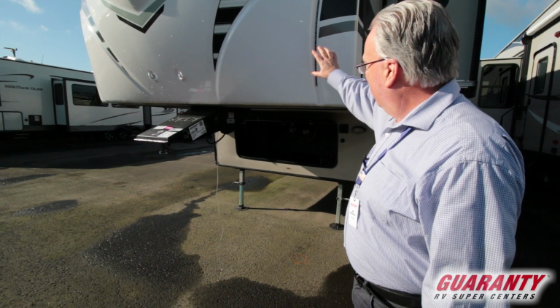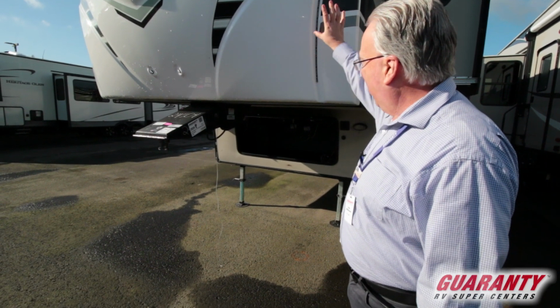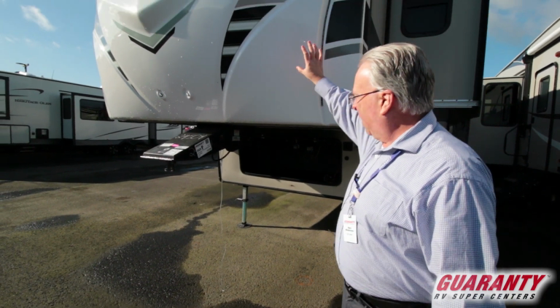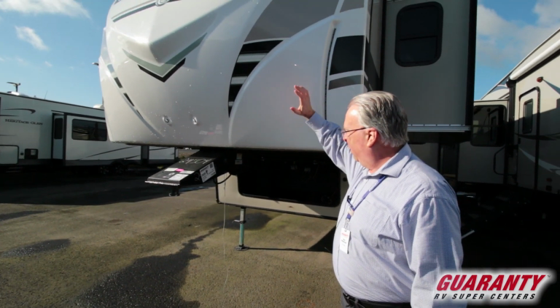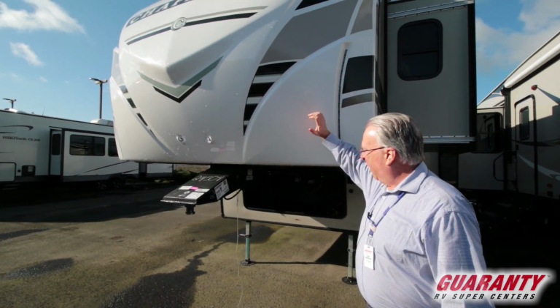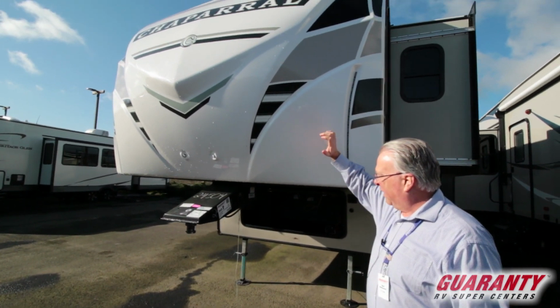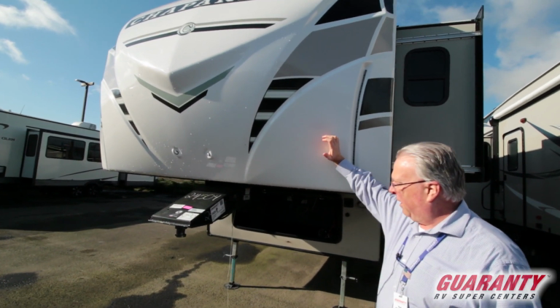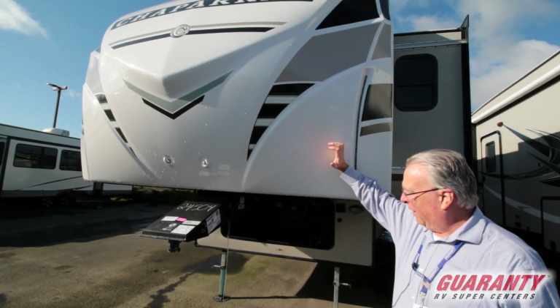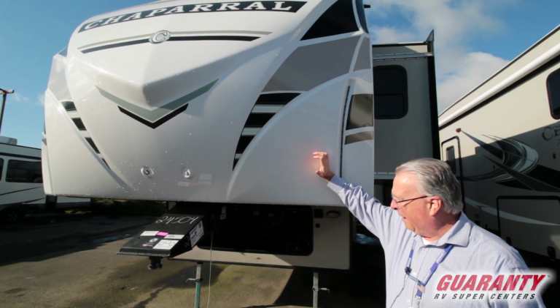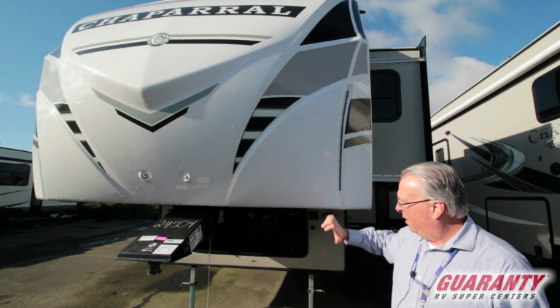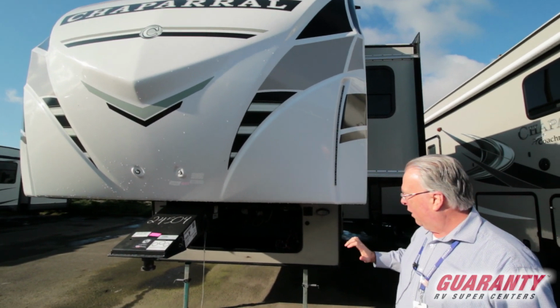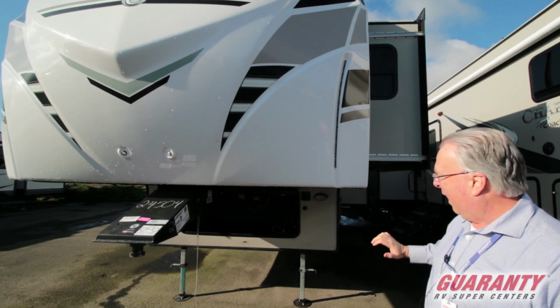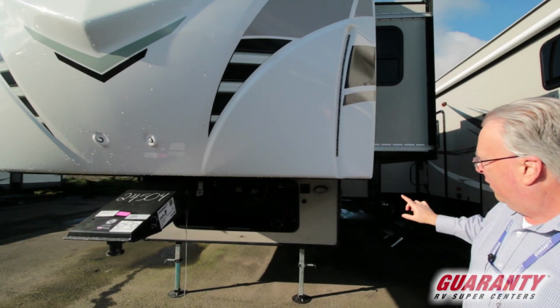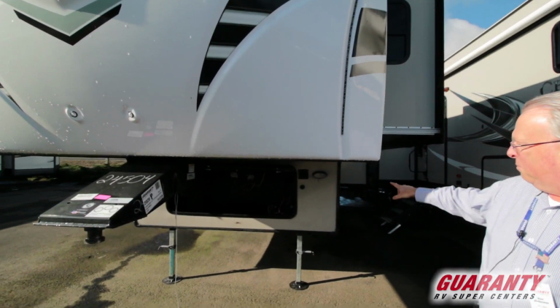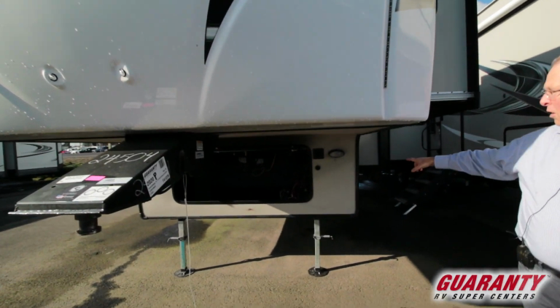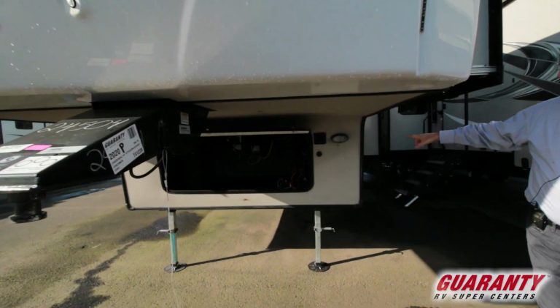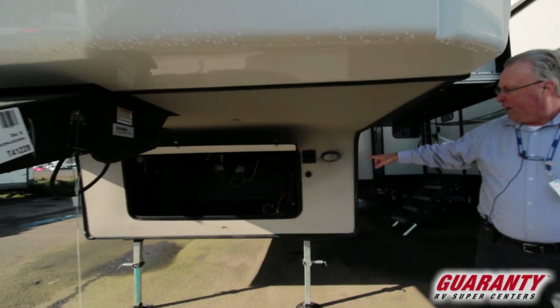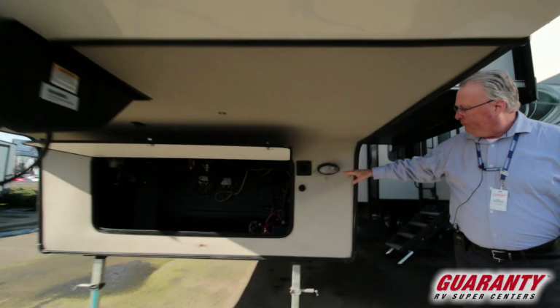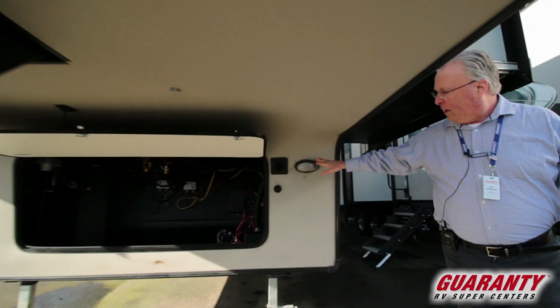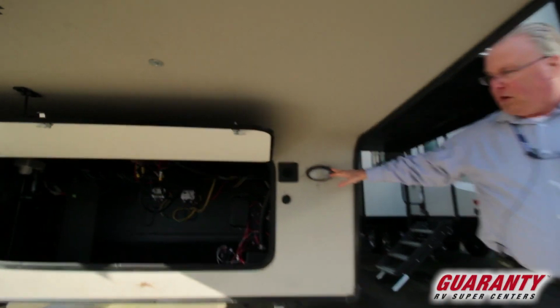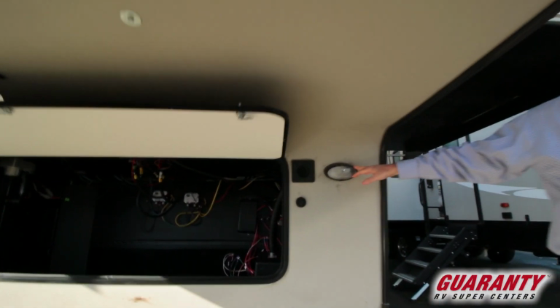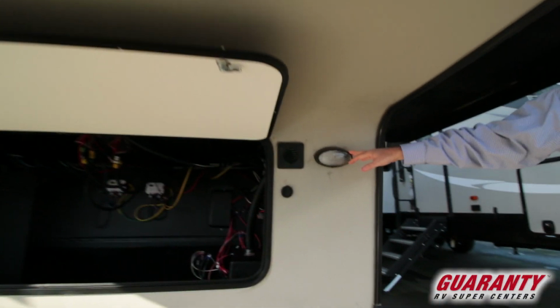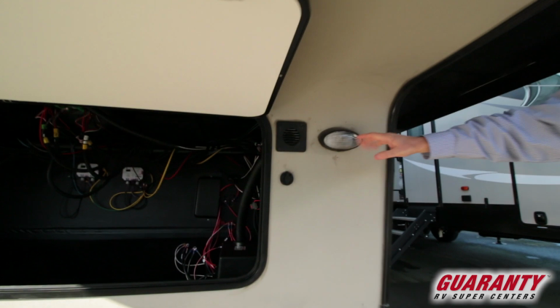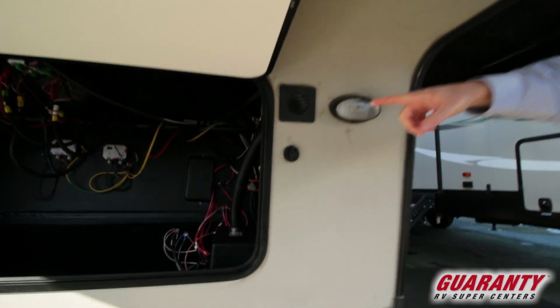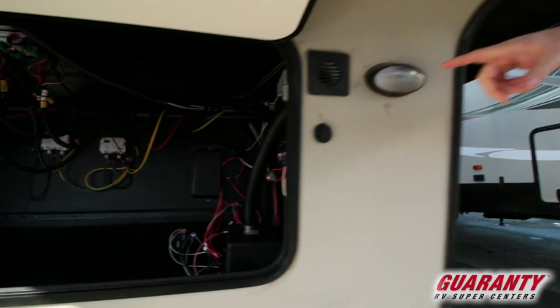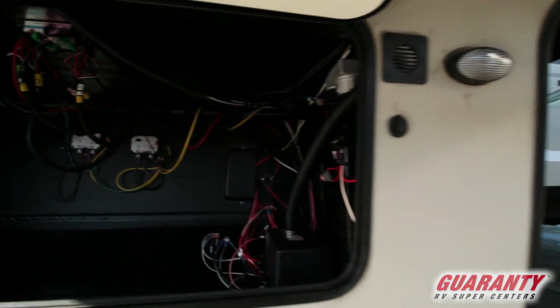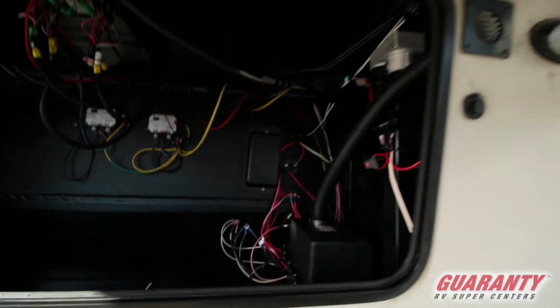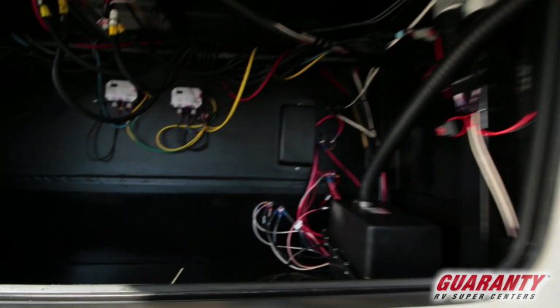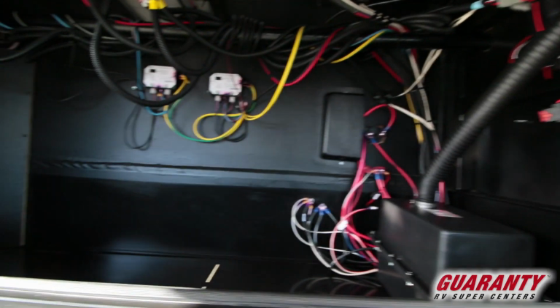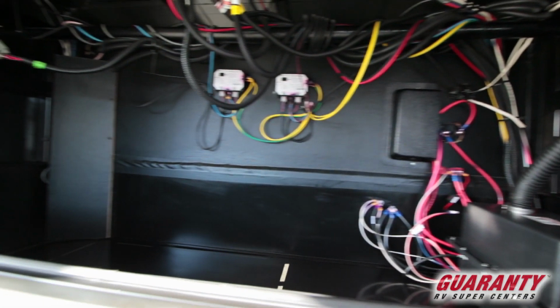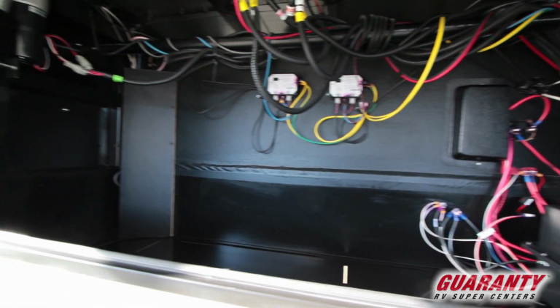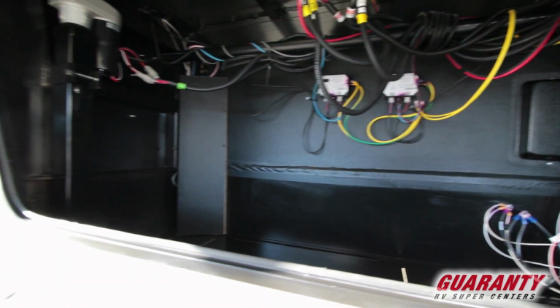We're going to have a solid fiberglass TPO front cap, portable solar hookup, exterior lighting for hookup, and a big front generator-compatible front compartment.